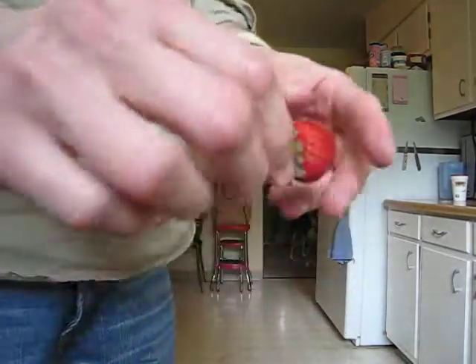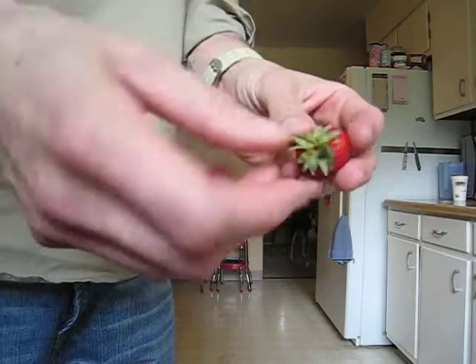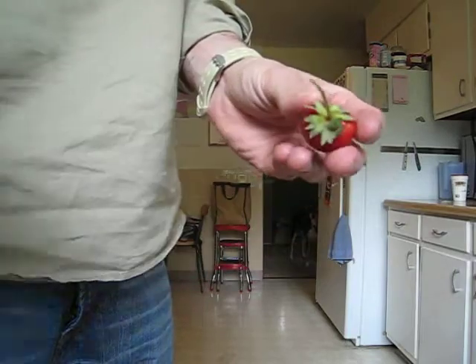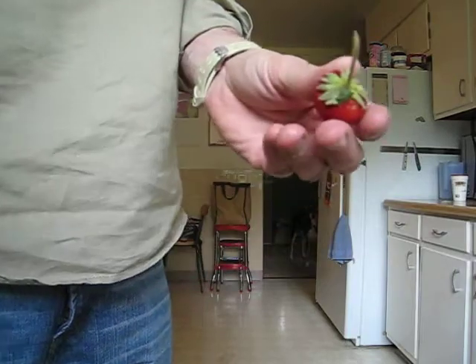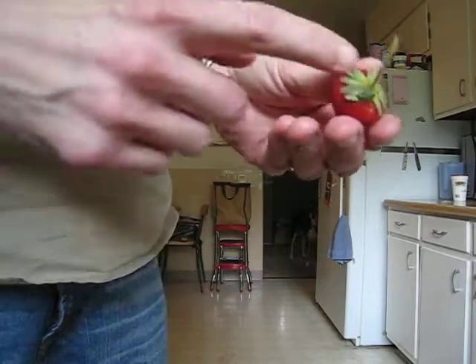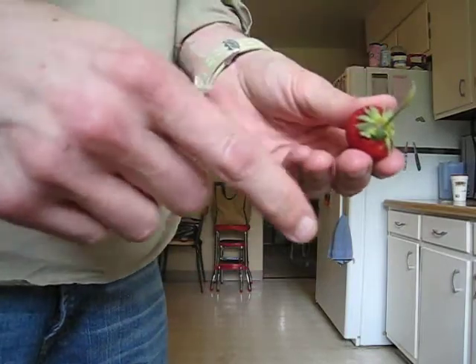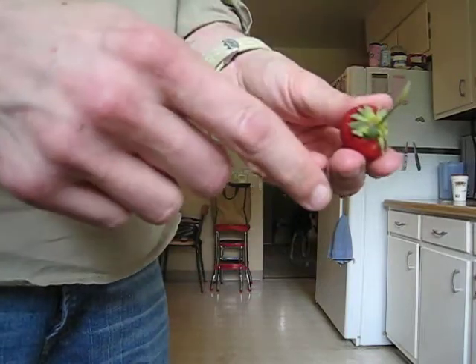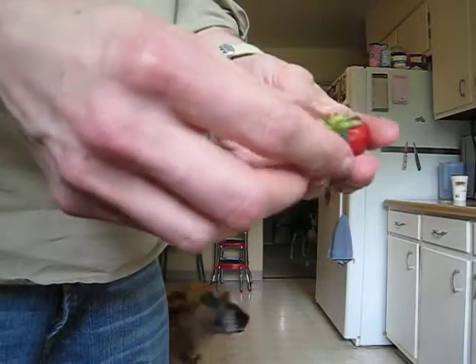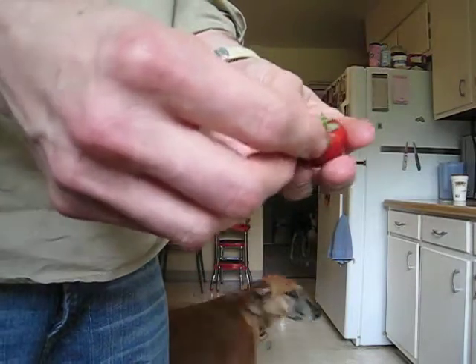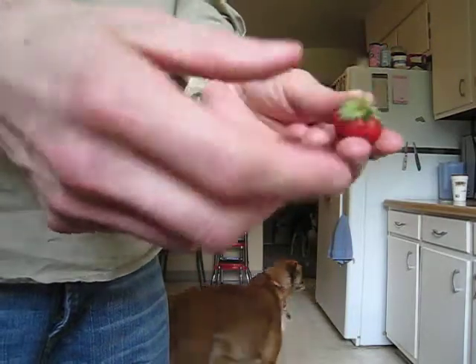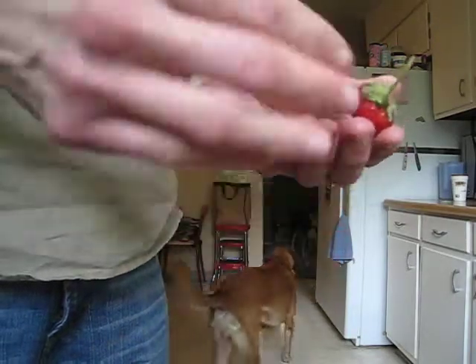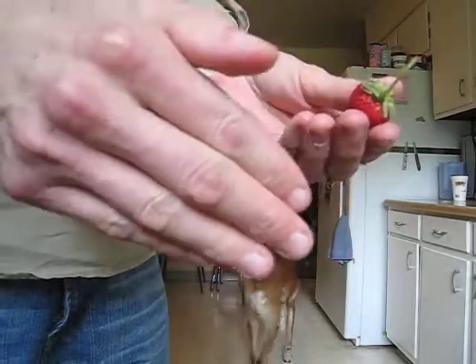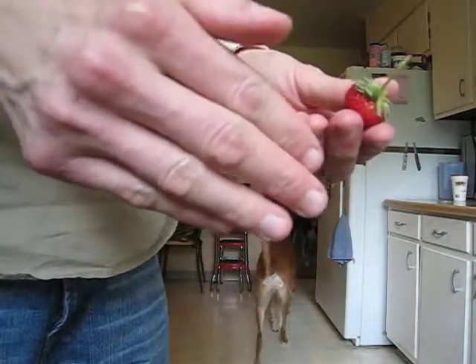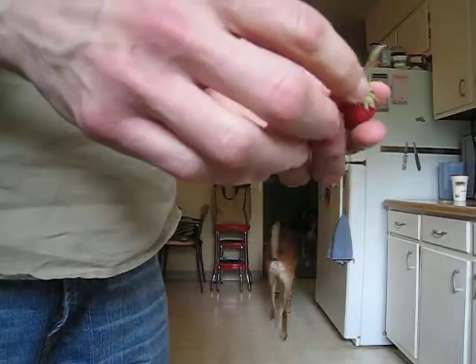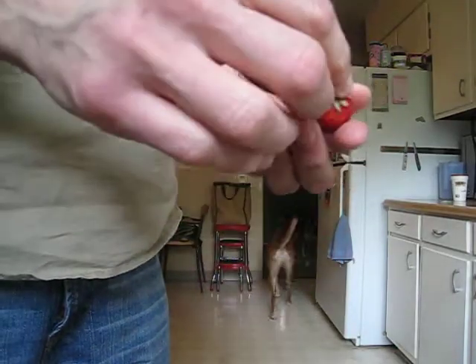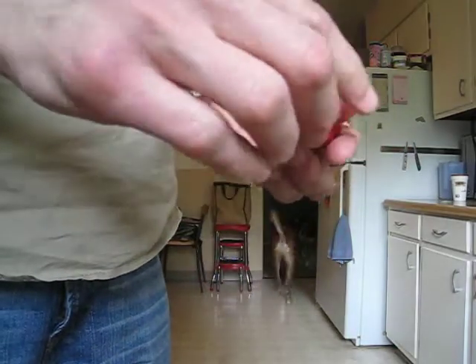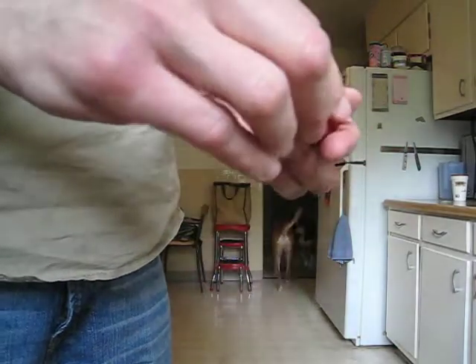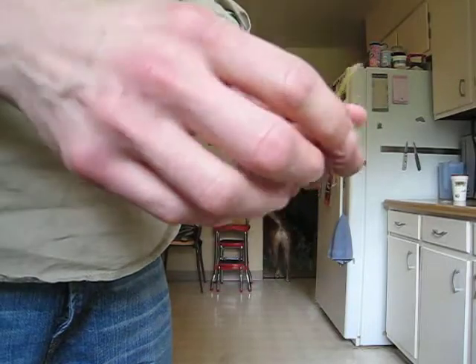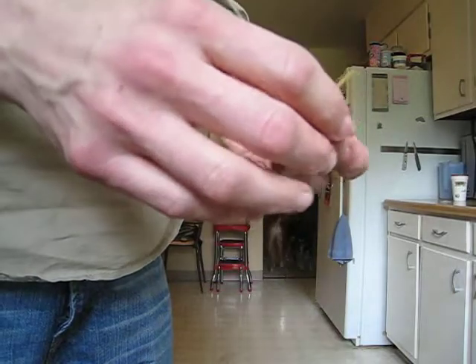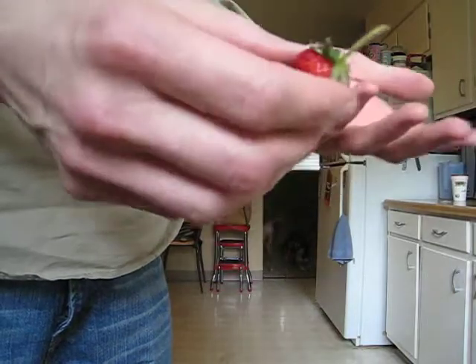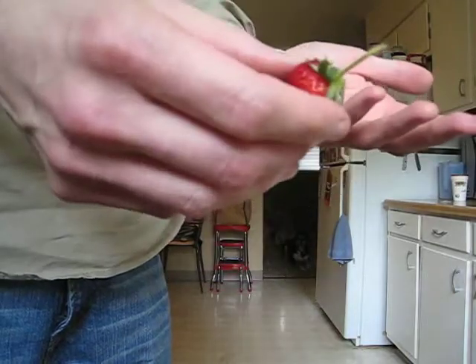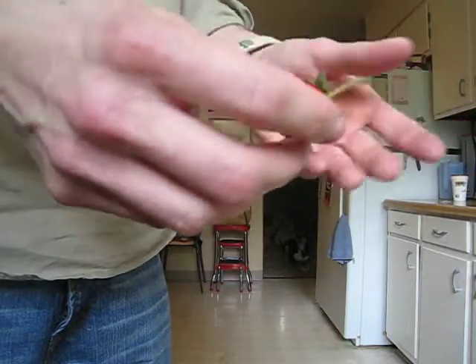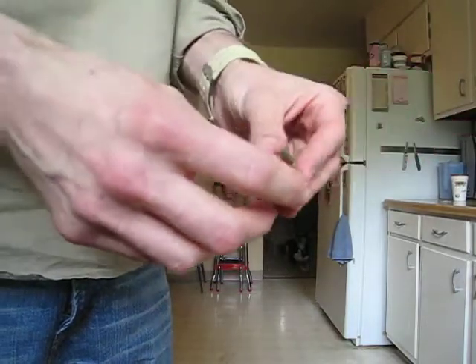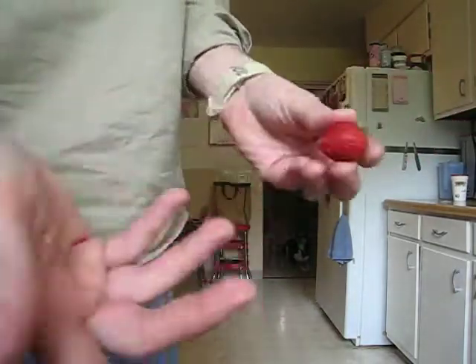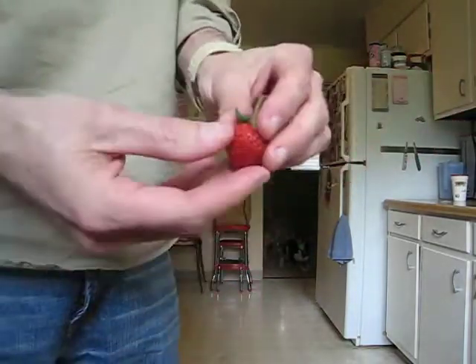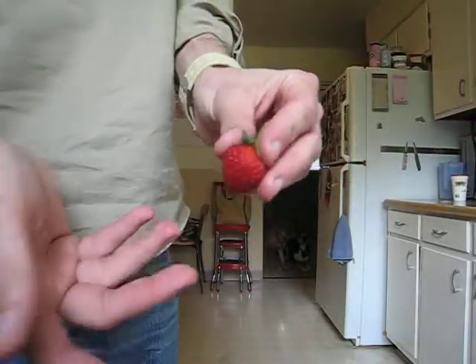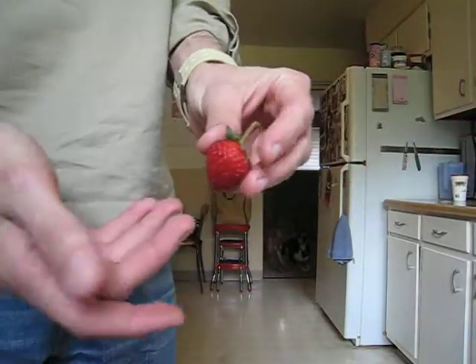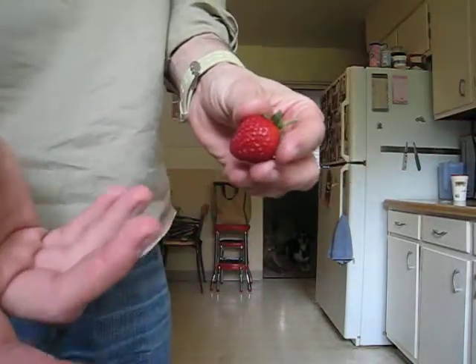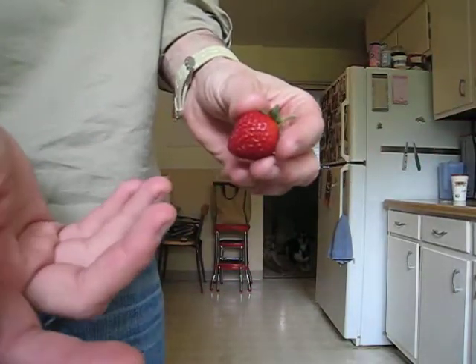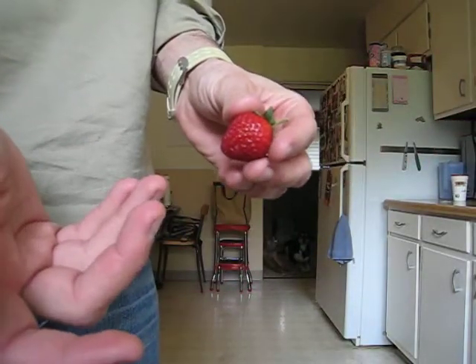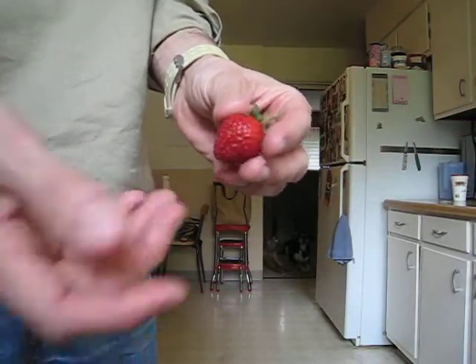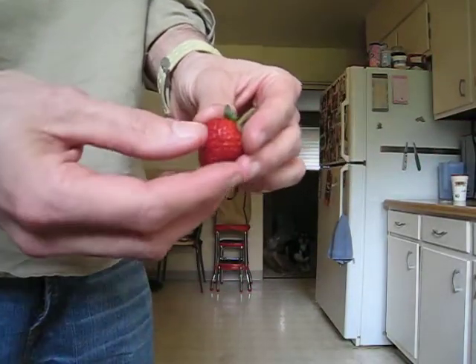So most people will just lob off the top here and they lose everything with the green, and they lose a lot of strawberry. And they paid a lot of money for these strawberries, so that's not really the best thing to do.